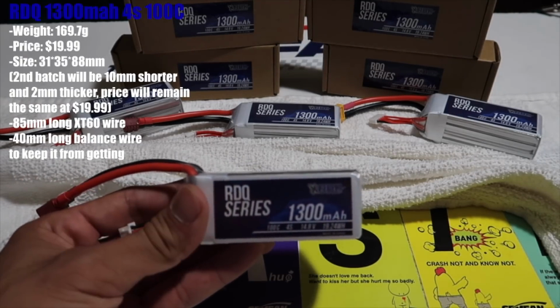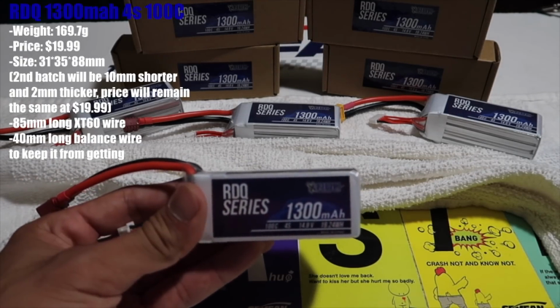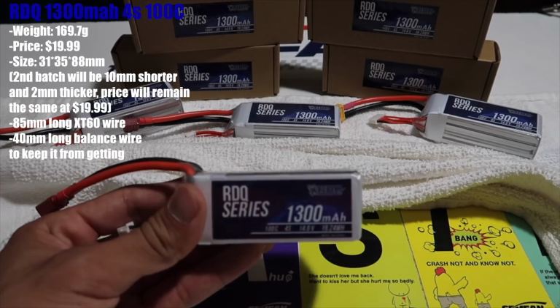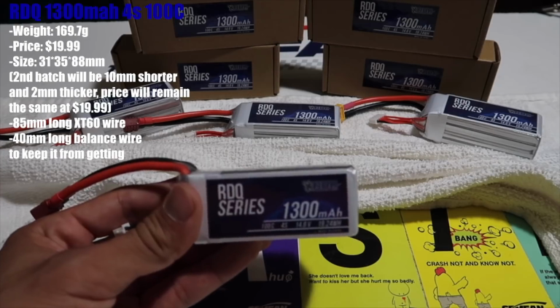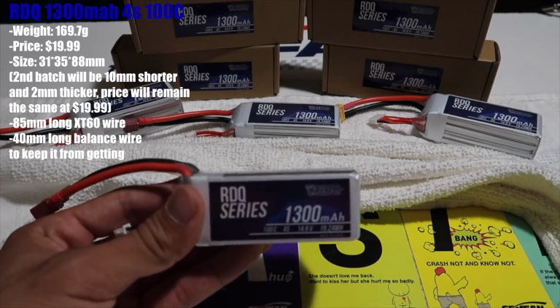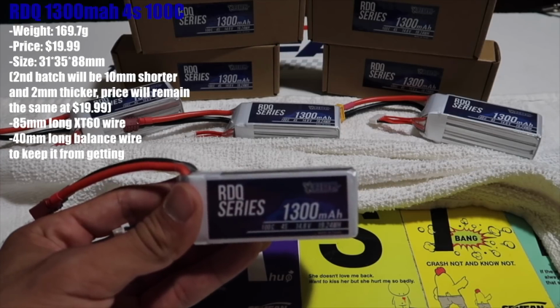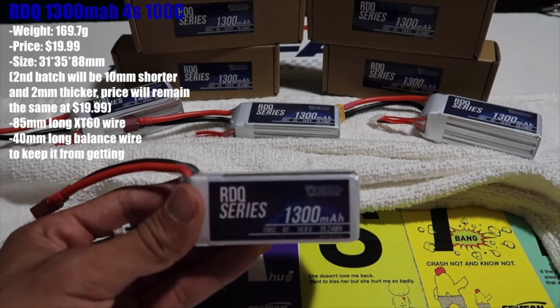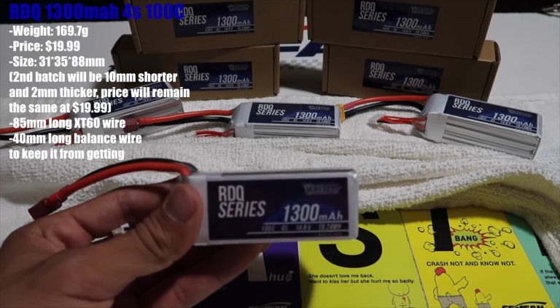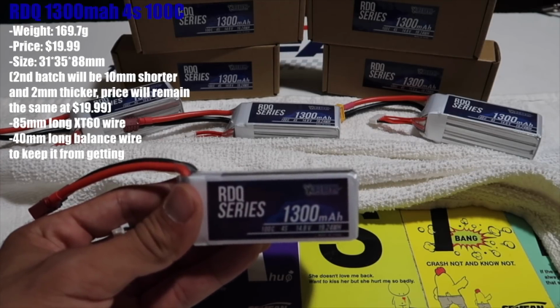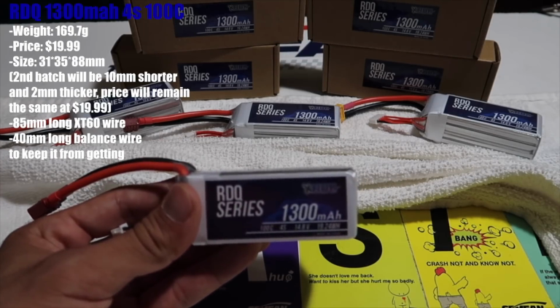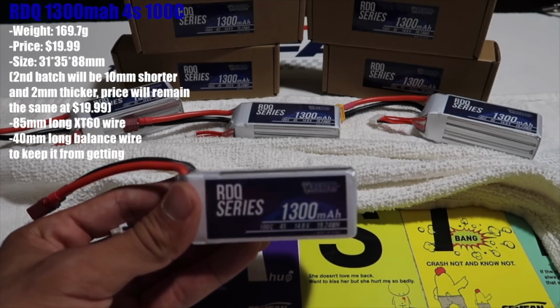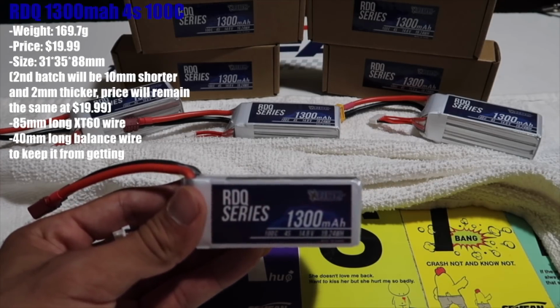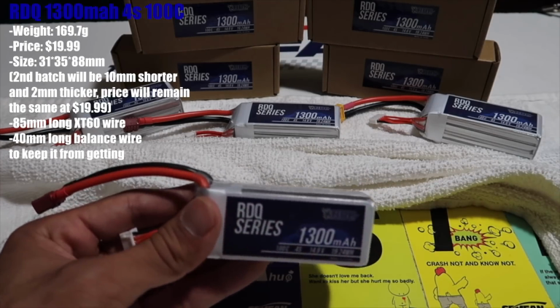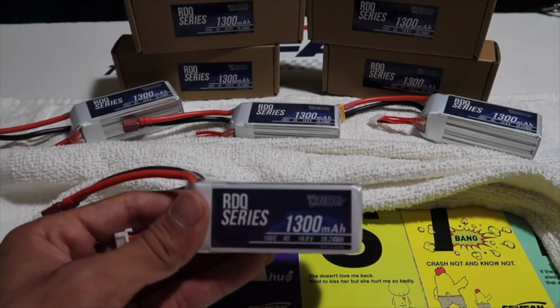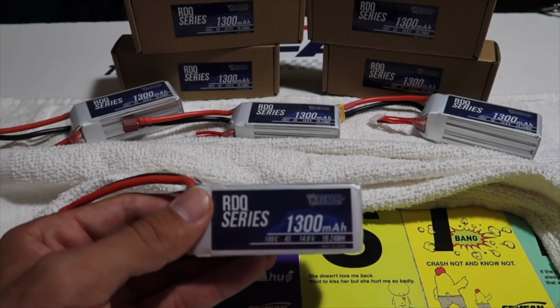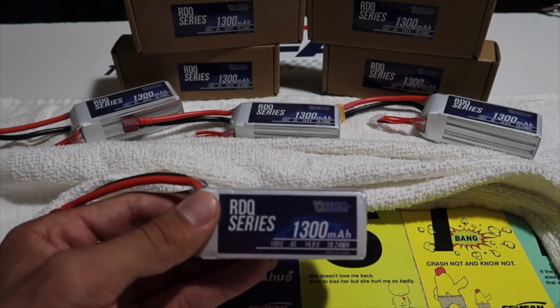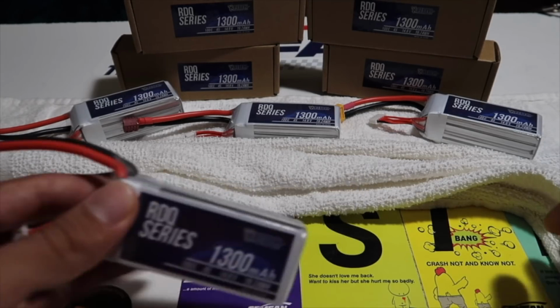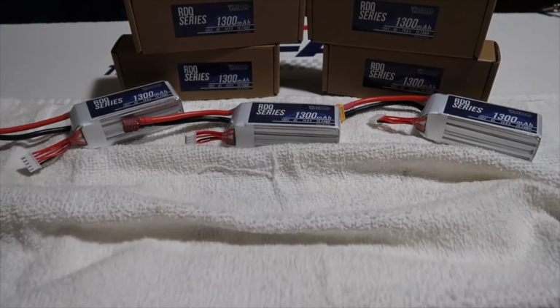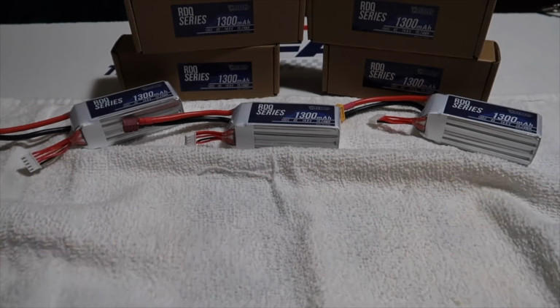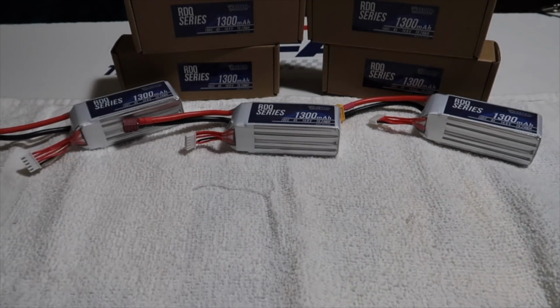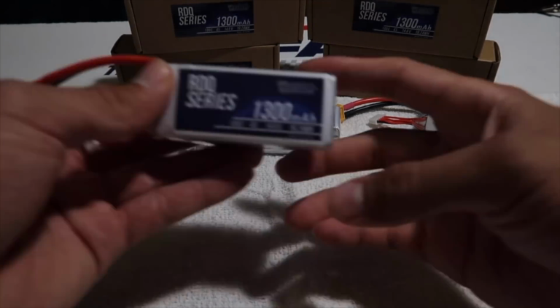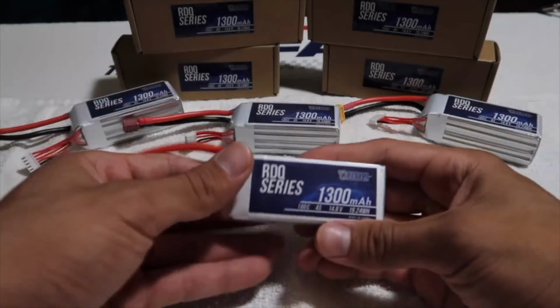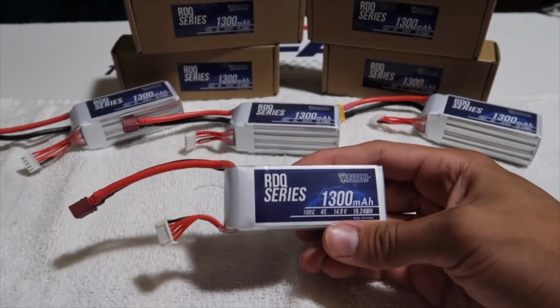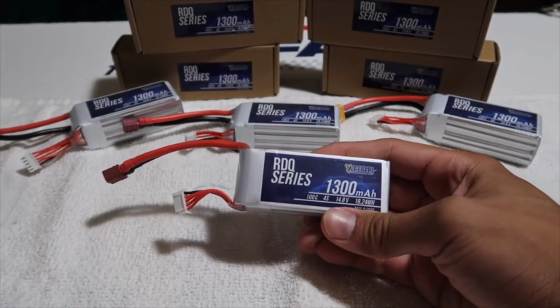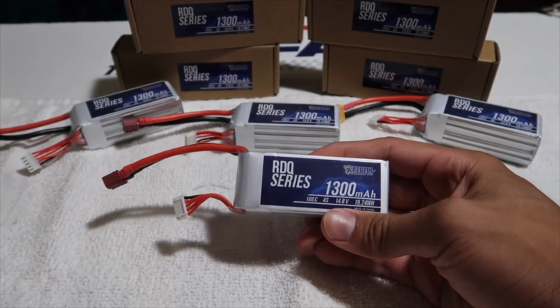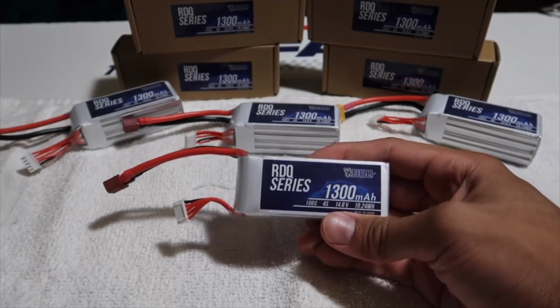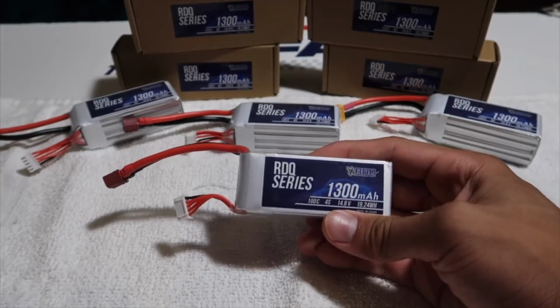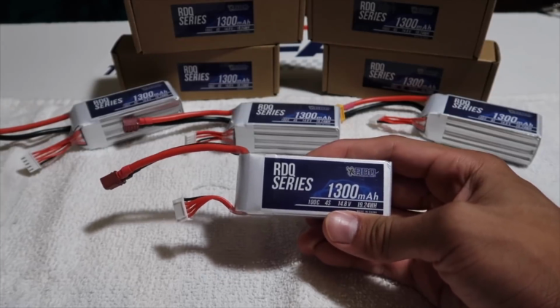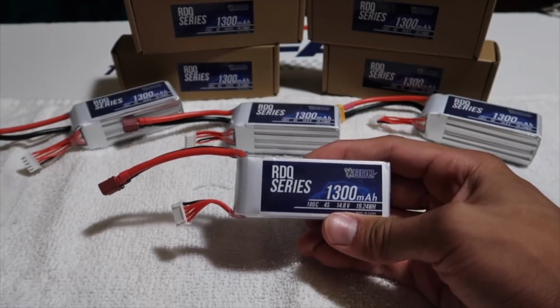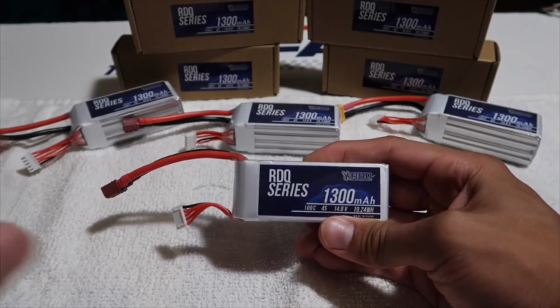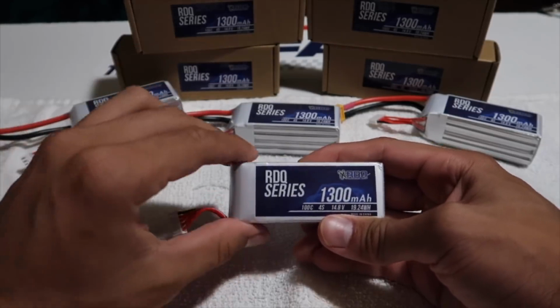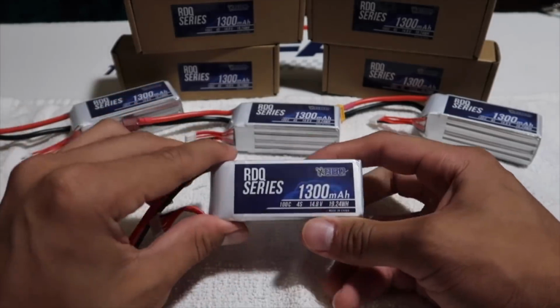Race Day Quad also has a few other packs to offer, such as some 3S packs, 4S packs, and a 6S 1300mAh battery, which I will be testing later on once Tyler sends me those packs in. Please be sure to subscribe so you guys will stay tuned for those videos.